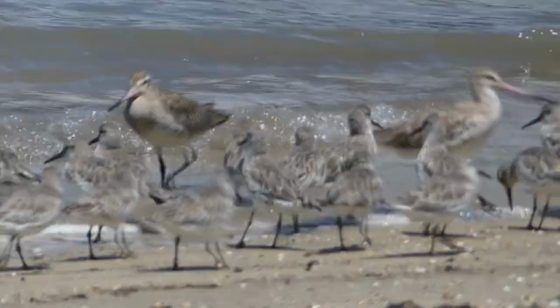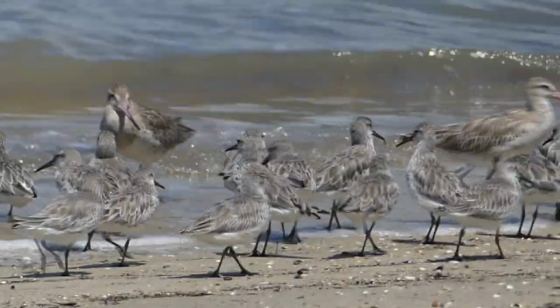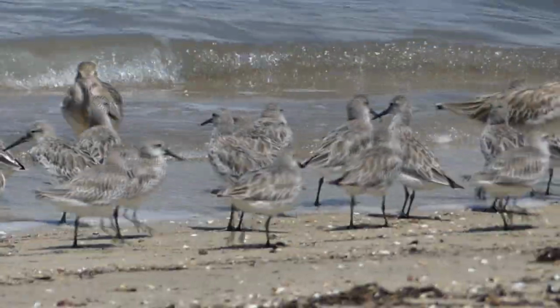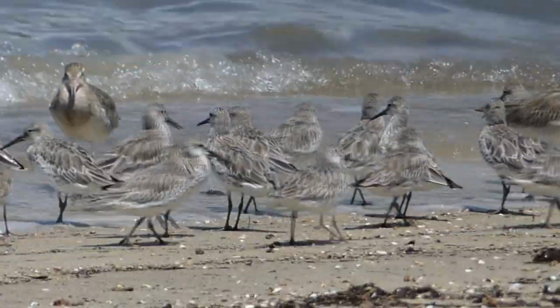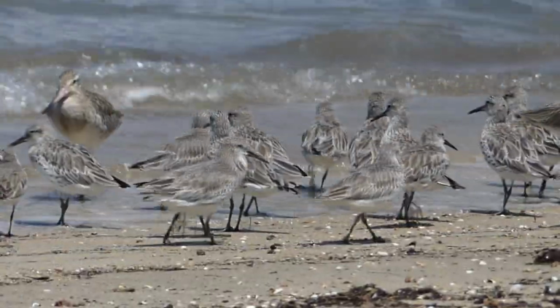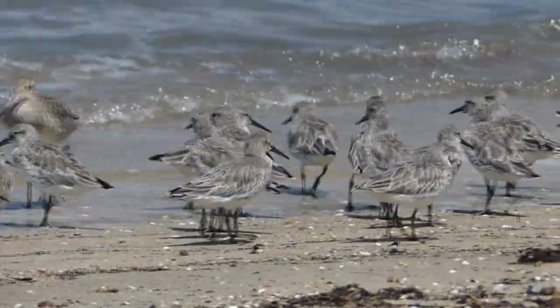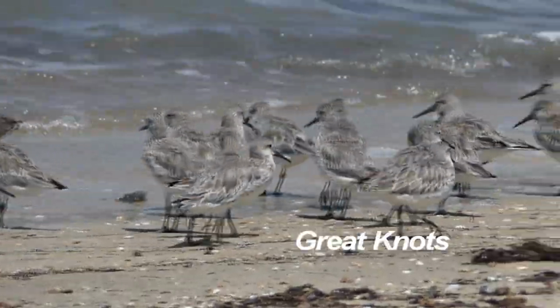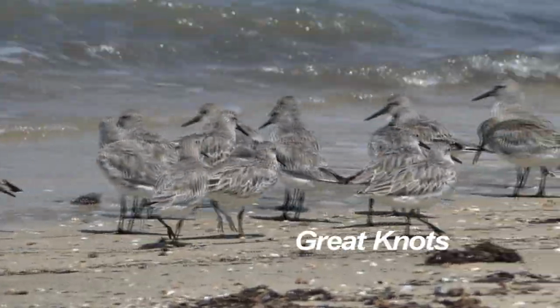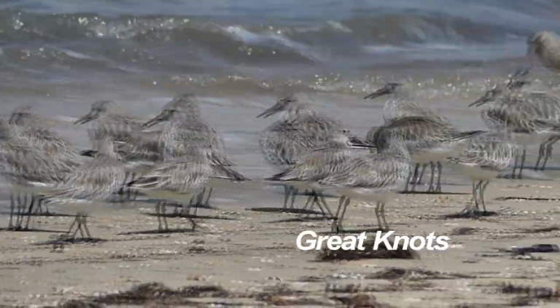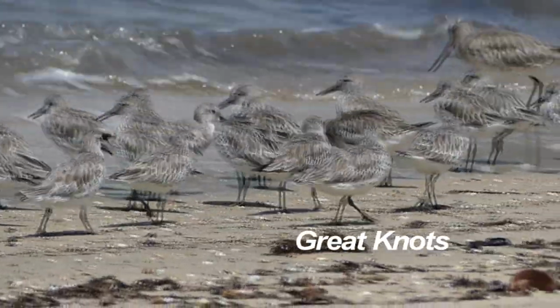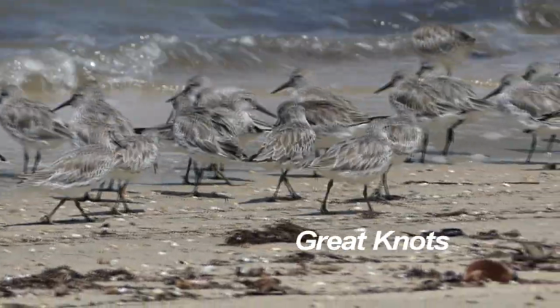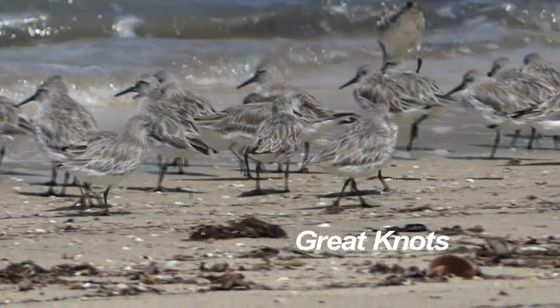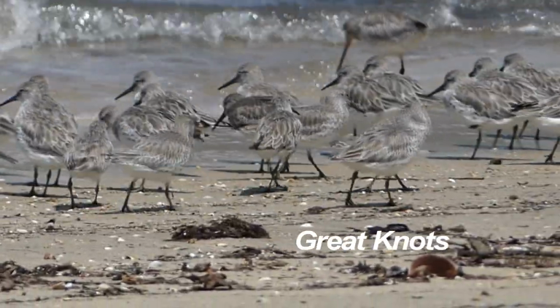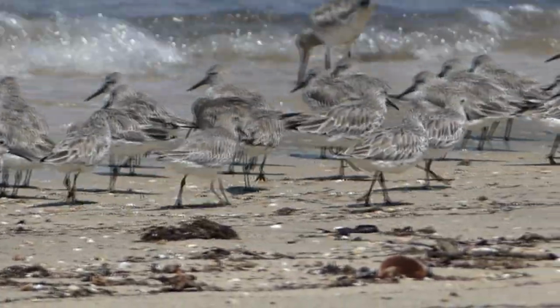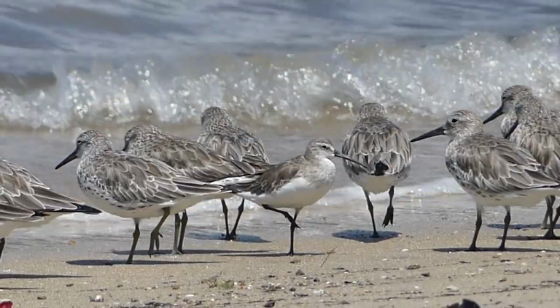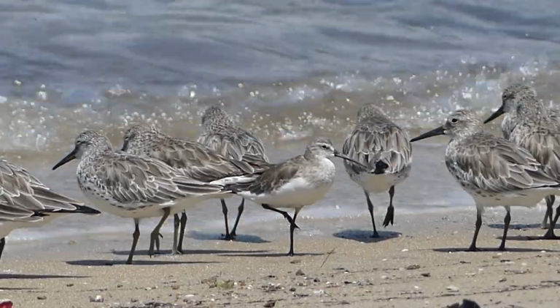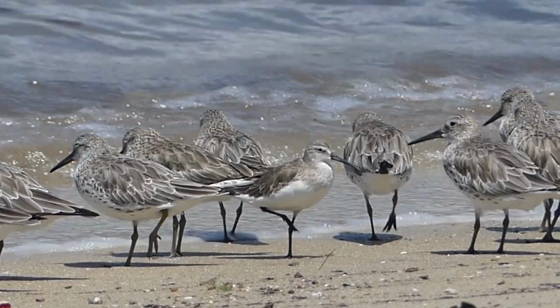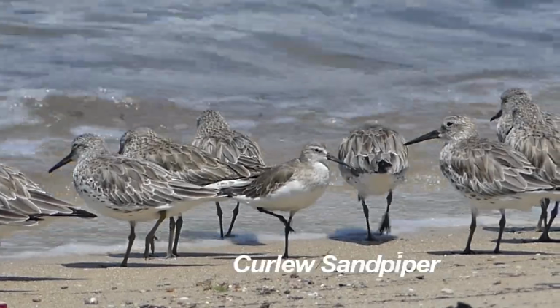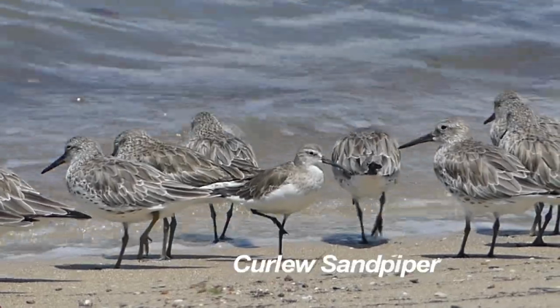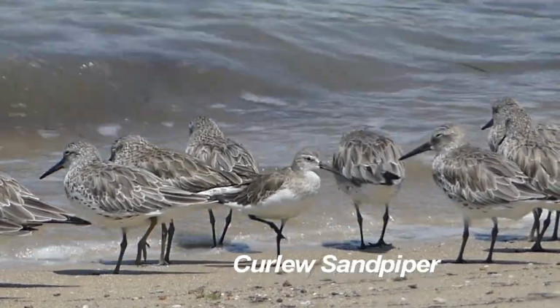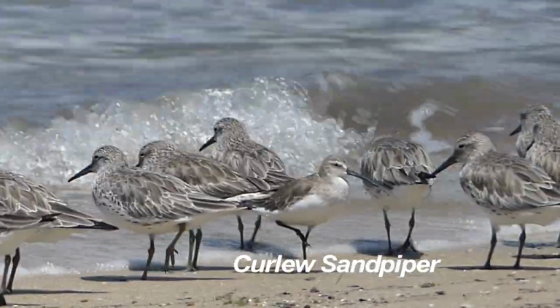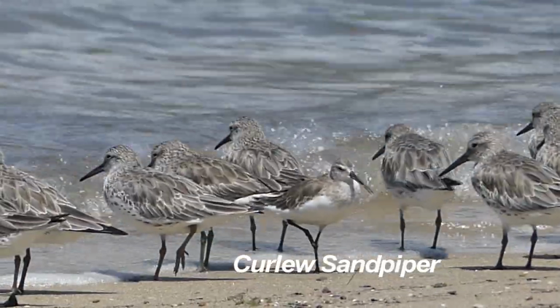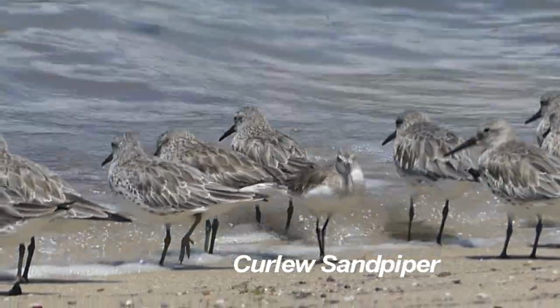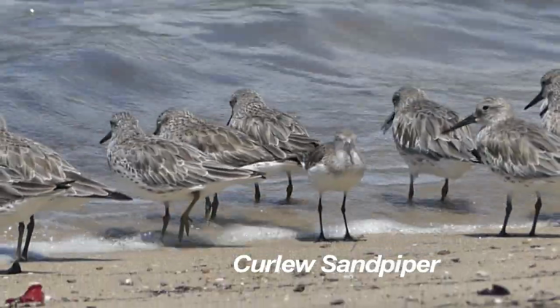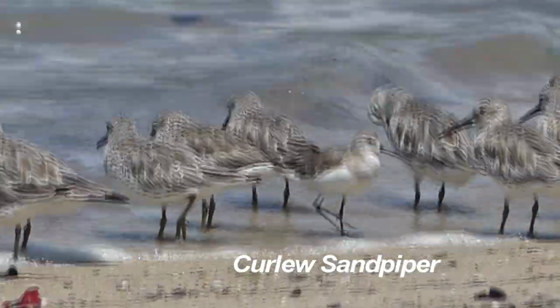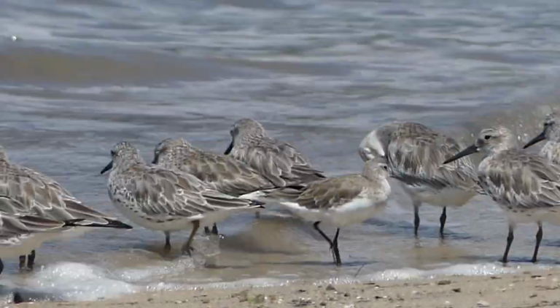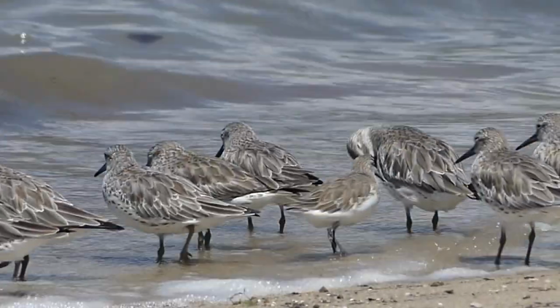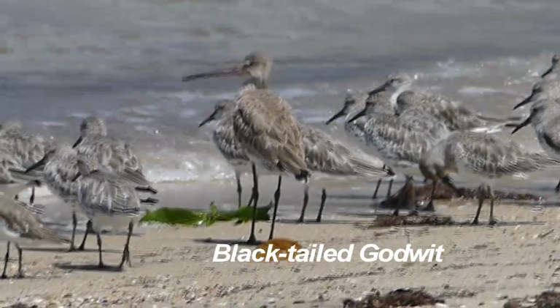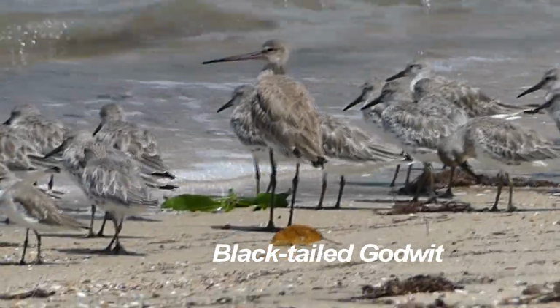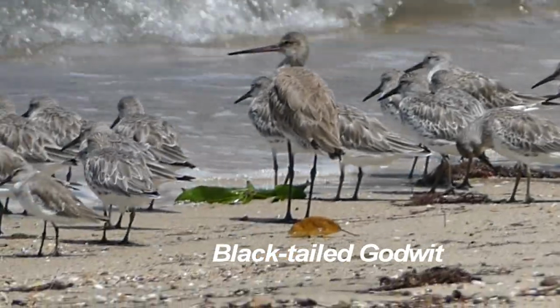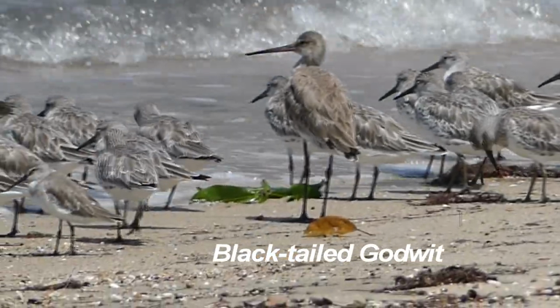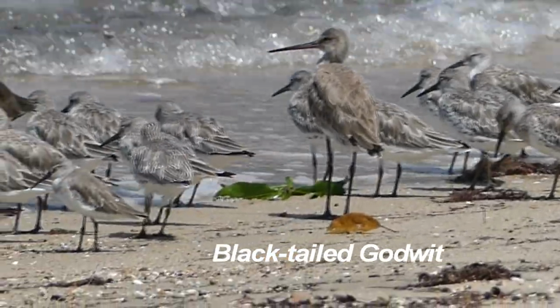The numbers of waders have decreased since our last visit, but to get such close views of various knots, godwits and sandpipers is always a treat.